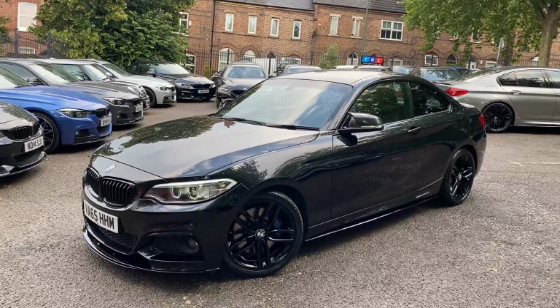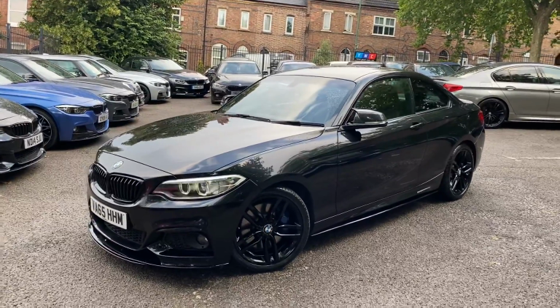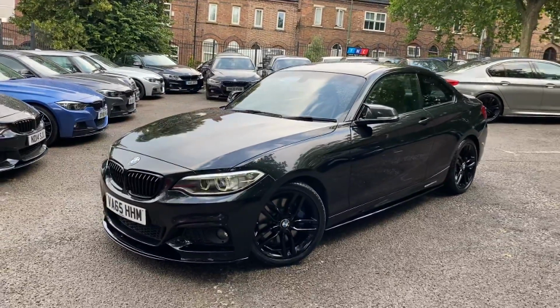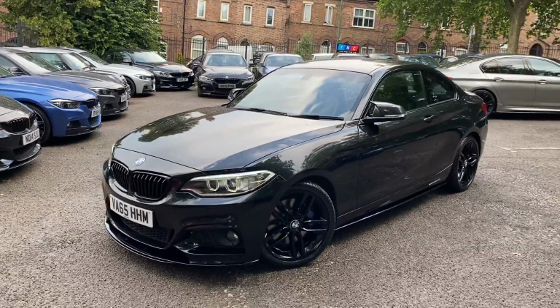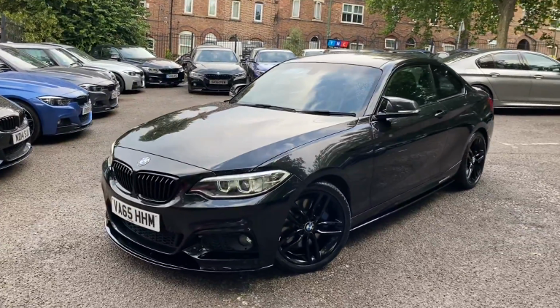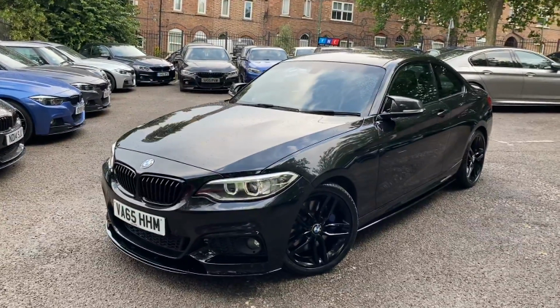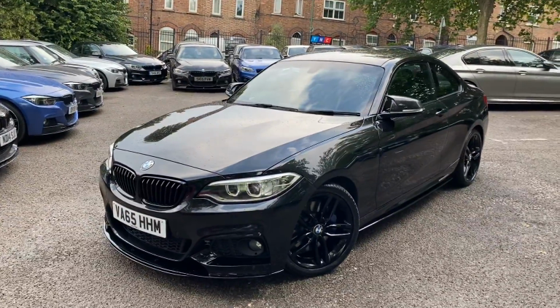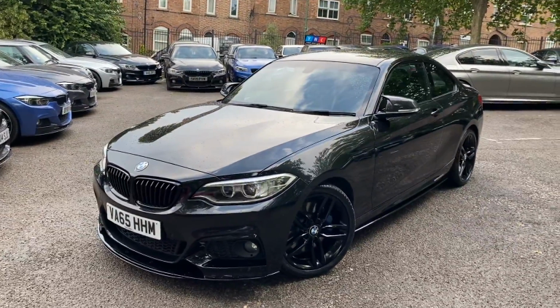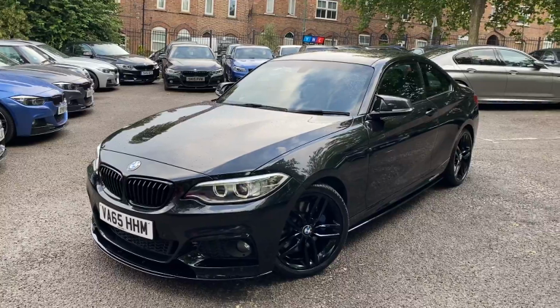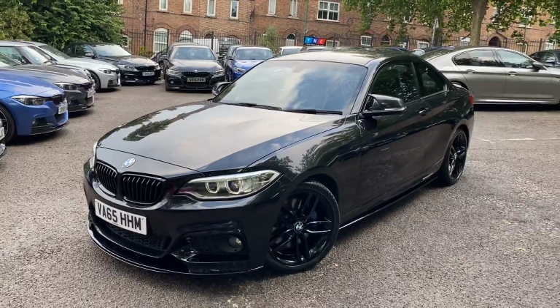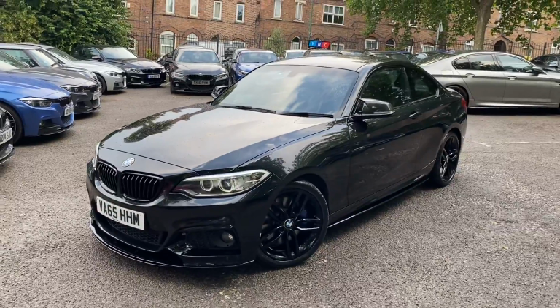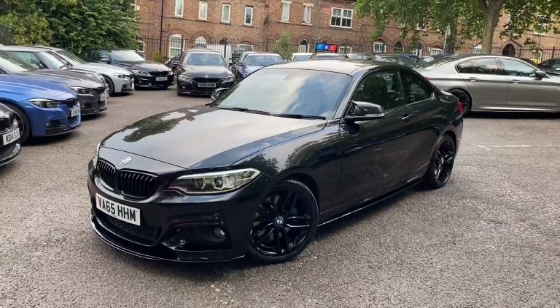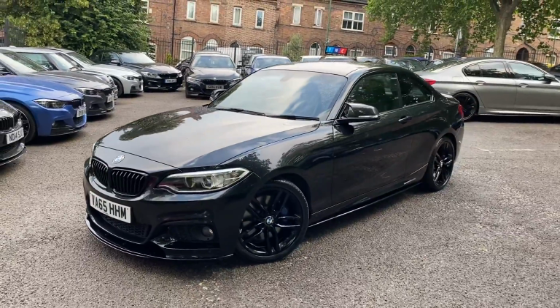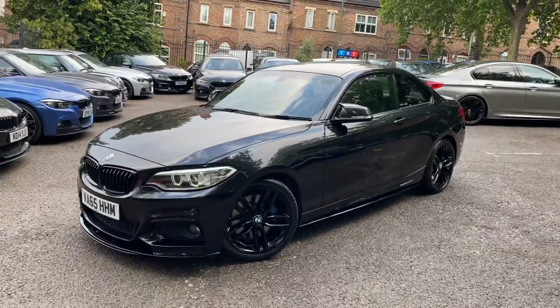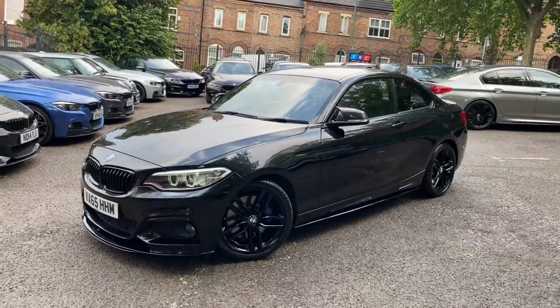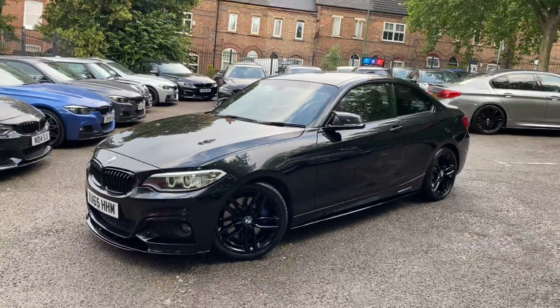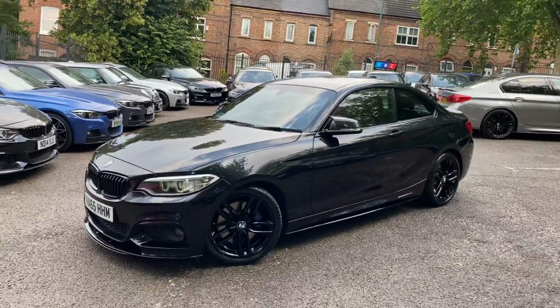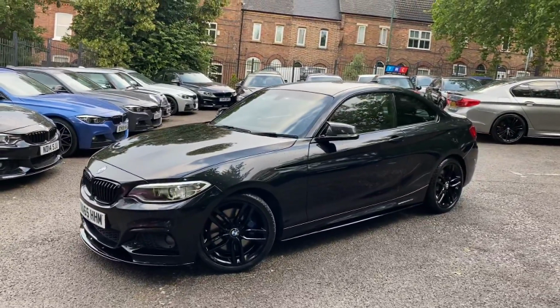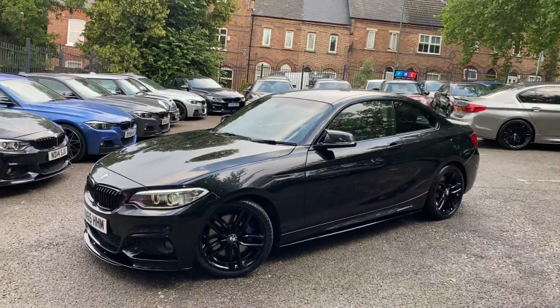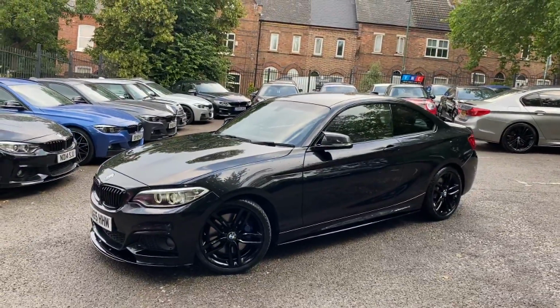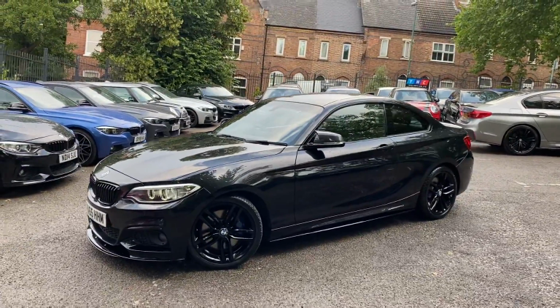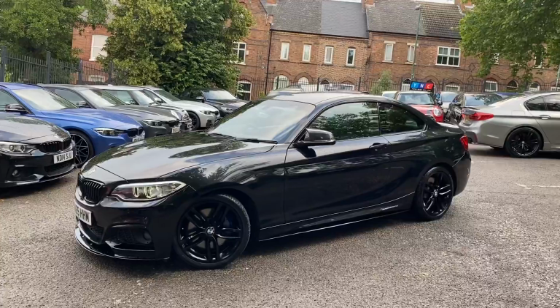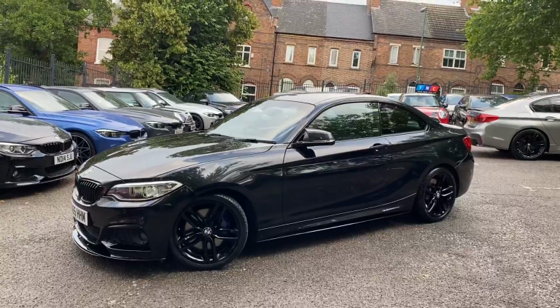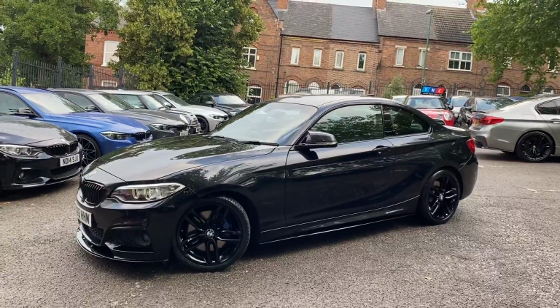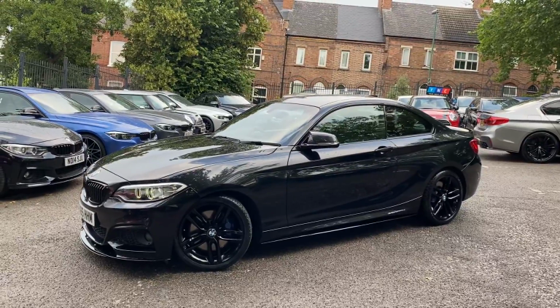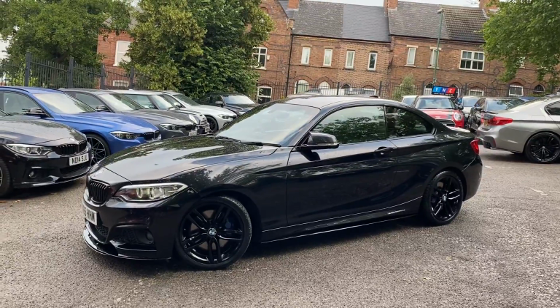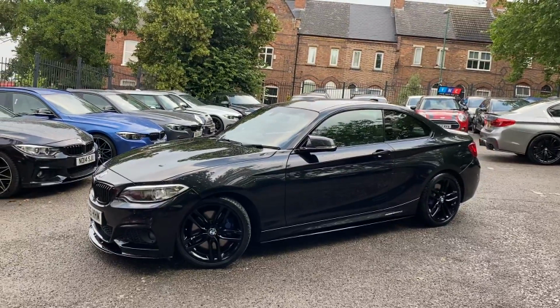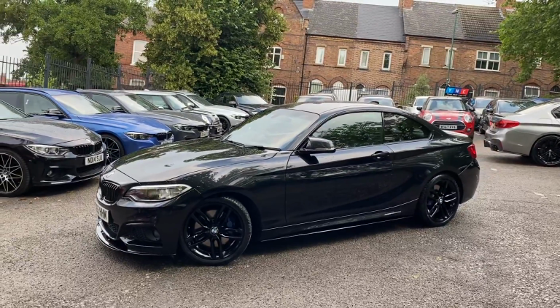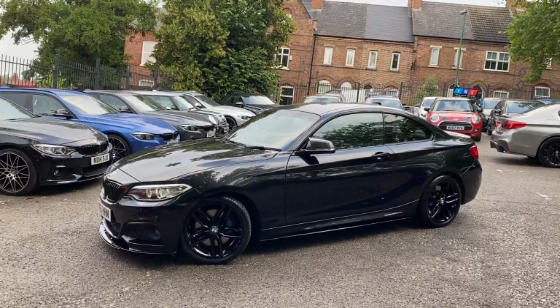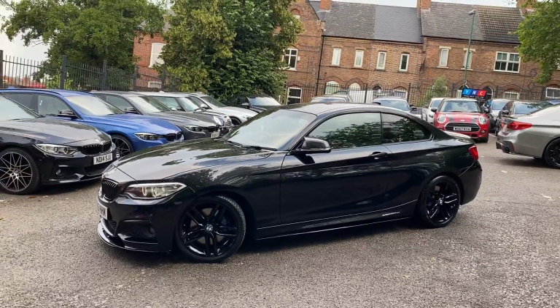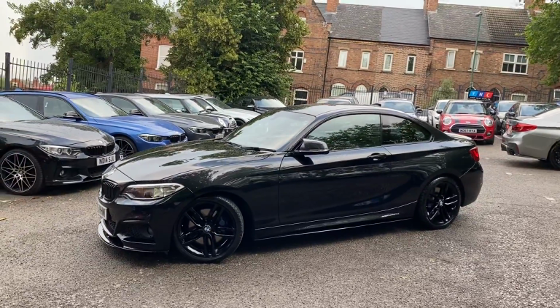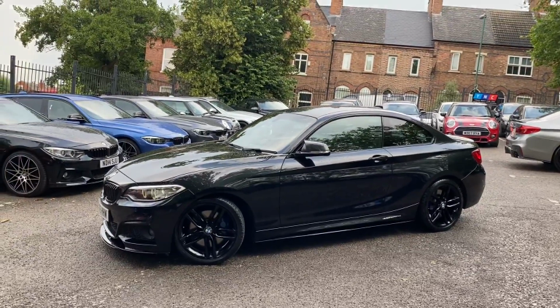Hello and welcome everyone to the walk-around video here at Your Next Car — the 2015 65-plate red 220d M Sport two-door coupe. The vehicle is presented in Black Sapphire Metallic and features the YNC body enhancement kit. We've also got some lovely BMW options on this car.